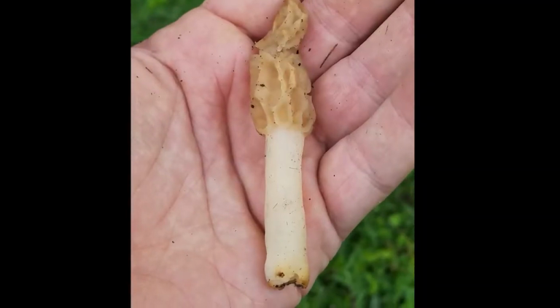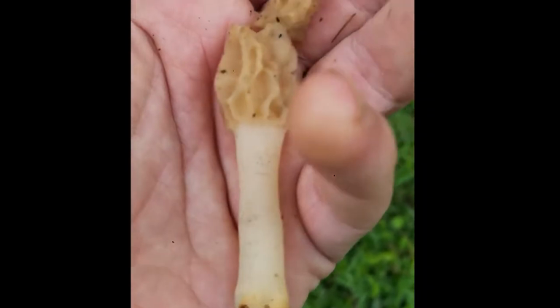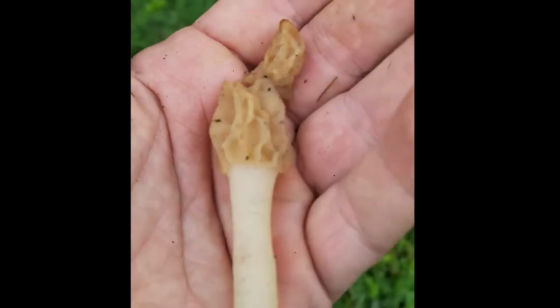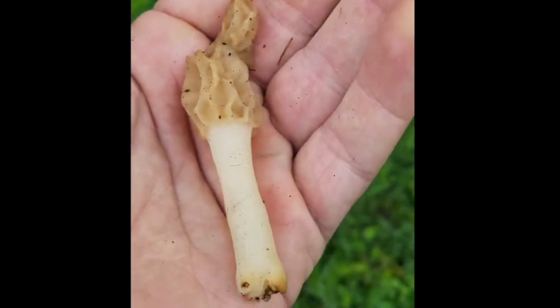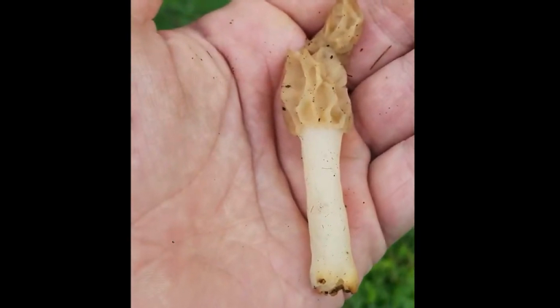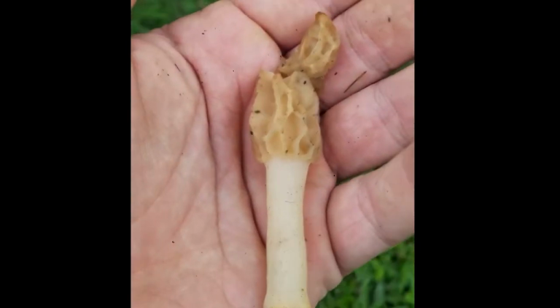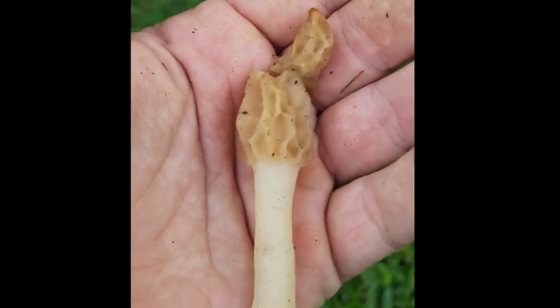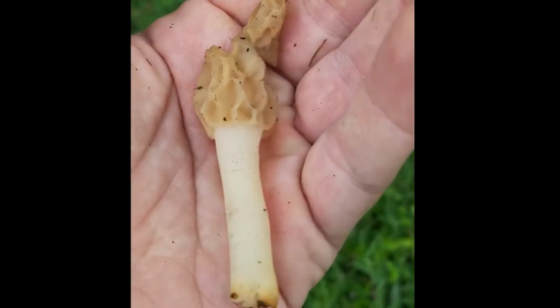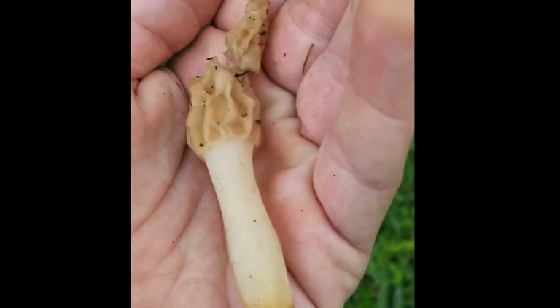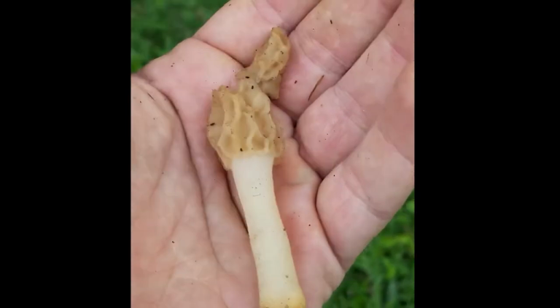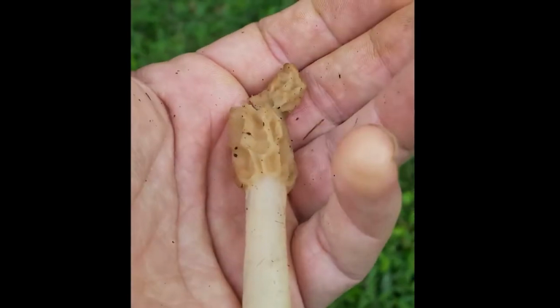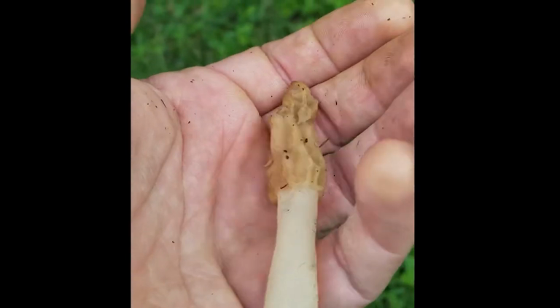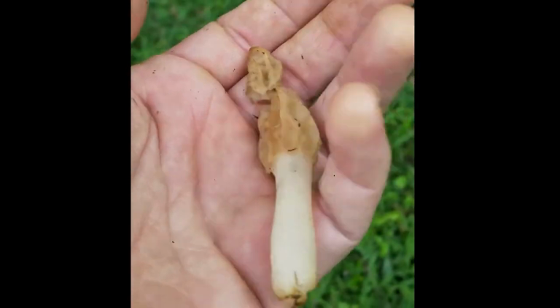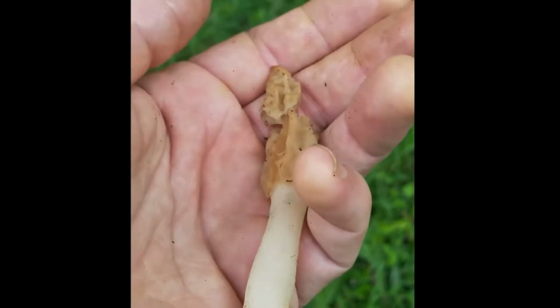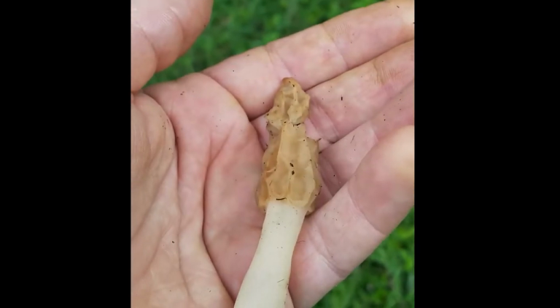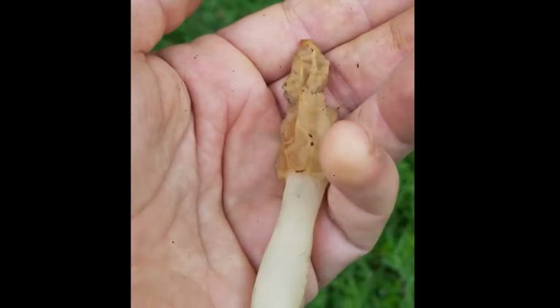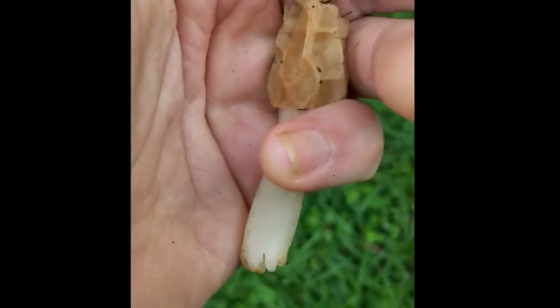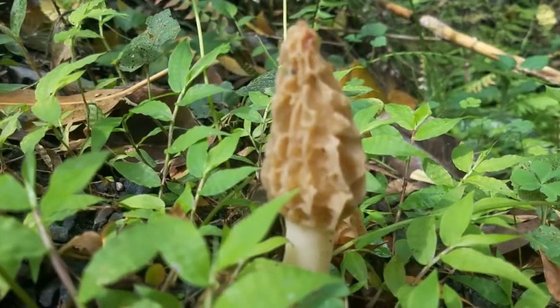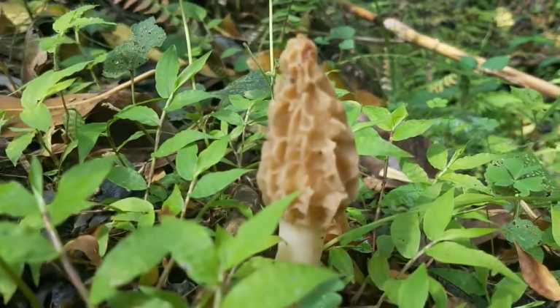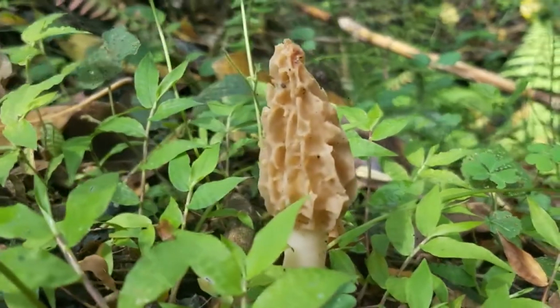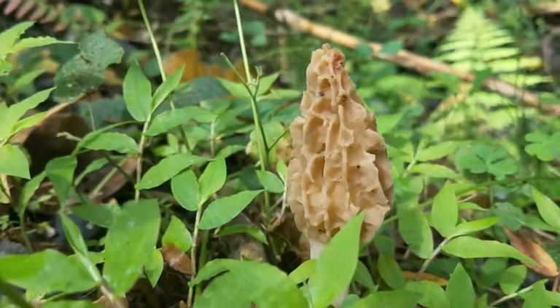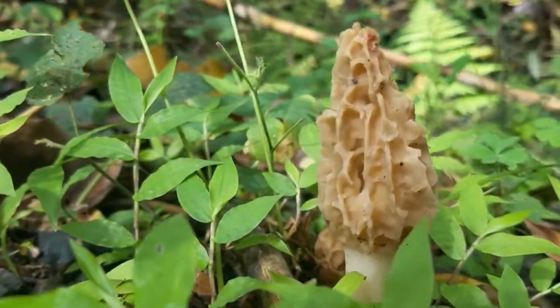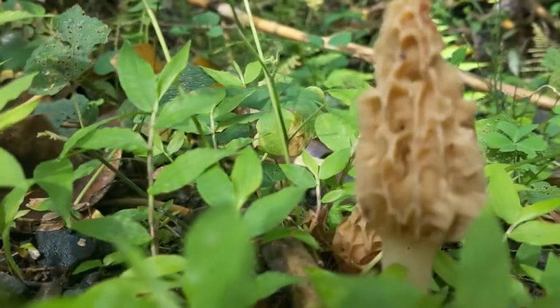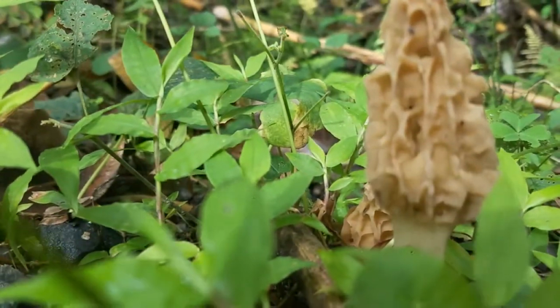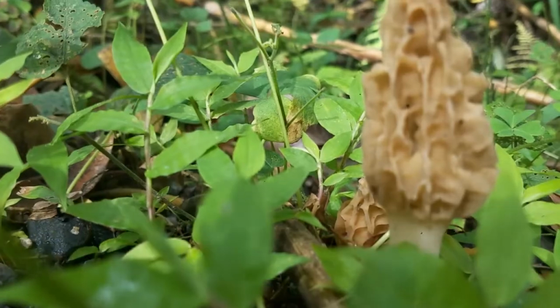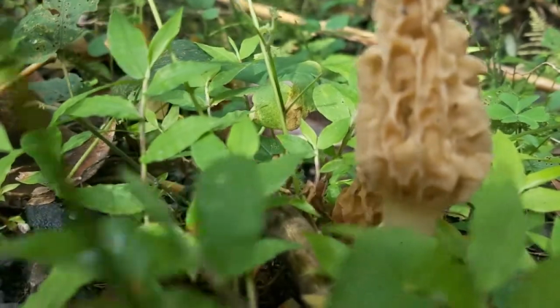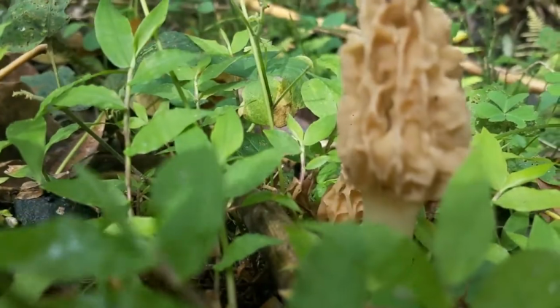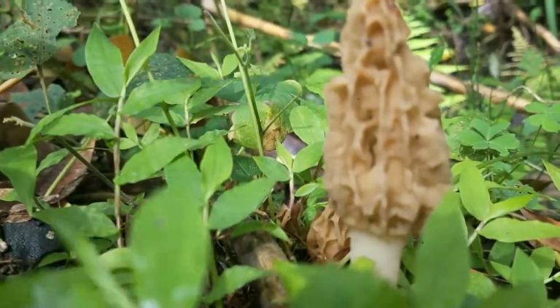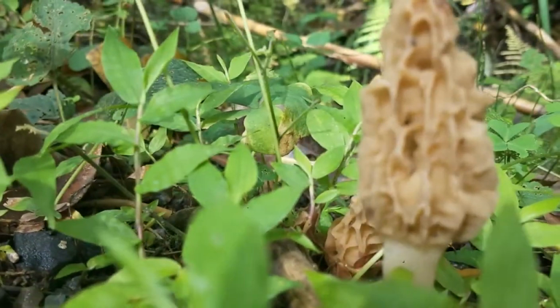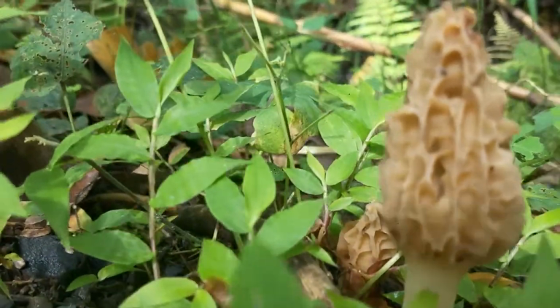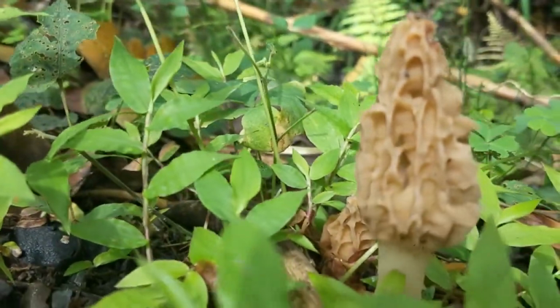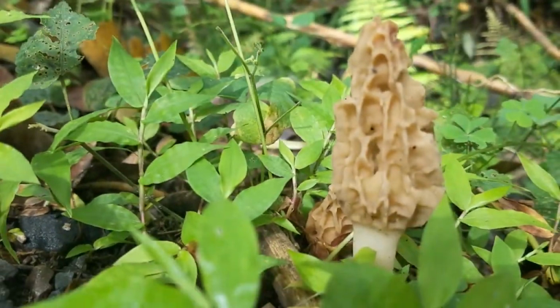A new find for us — this is the first morel that I've ever seen in Ecuador. I'd heard rumors, but now we know for sure. Here's a beautiful Morchella growing in the Andes Mountains near Rocabamba, Ecuador.